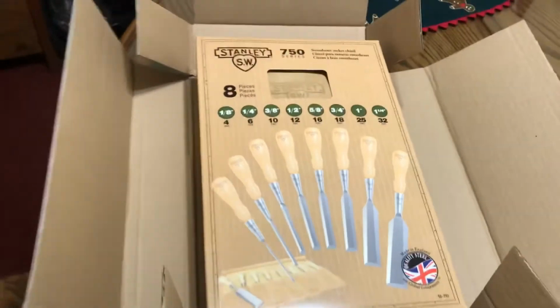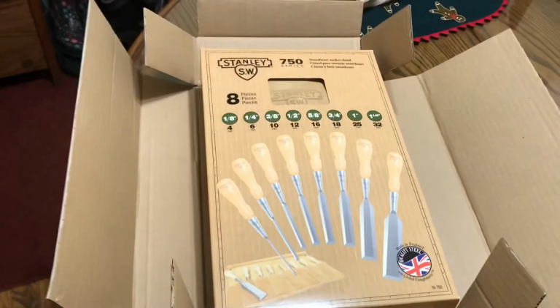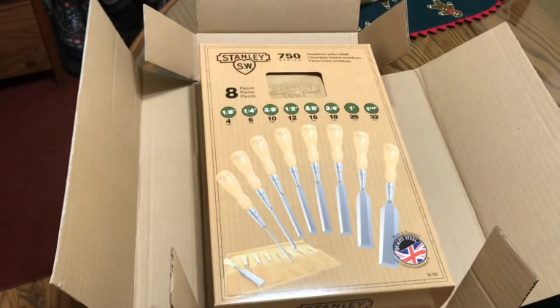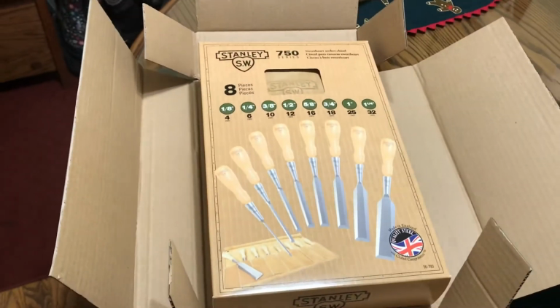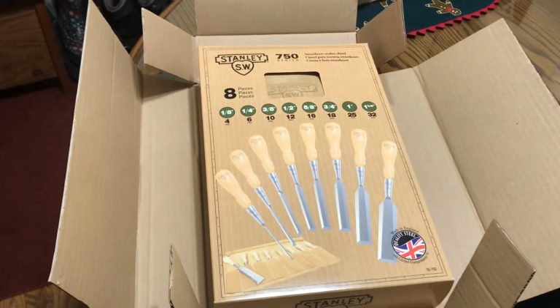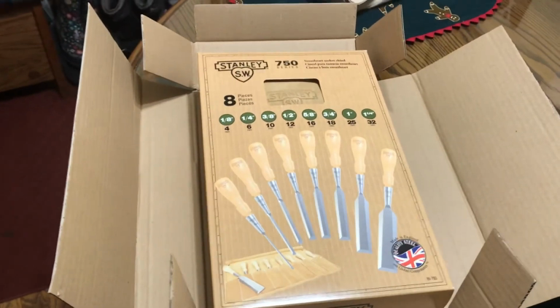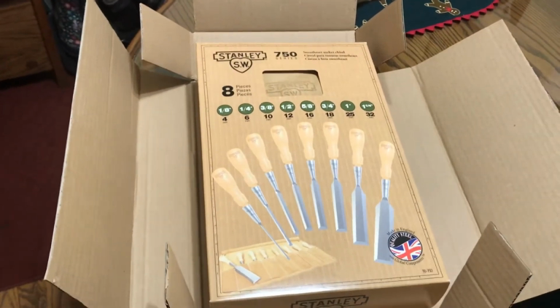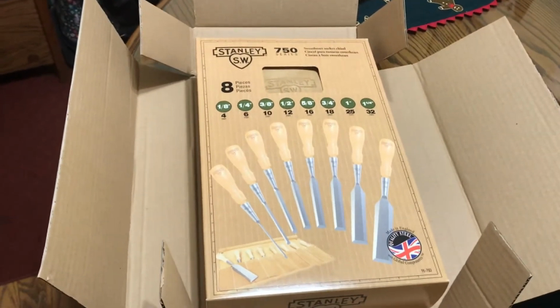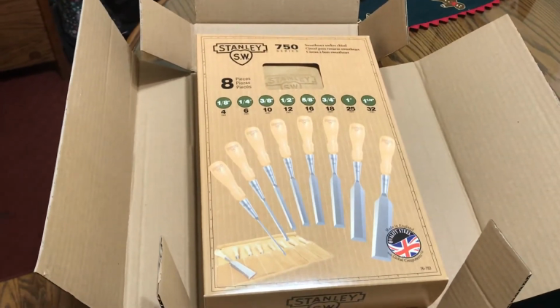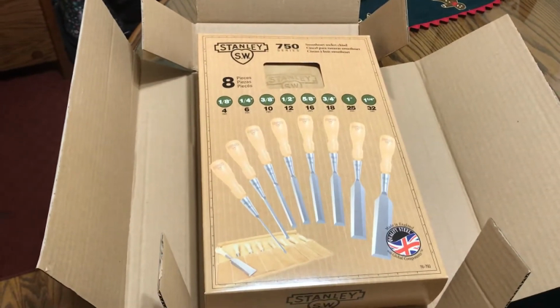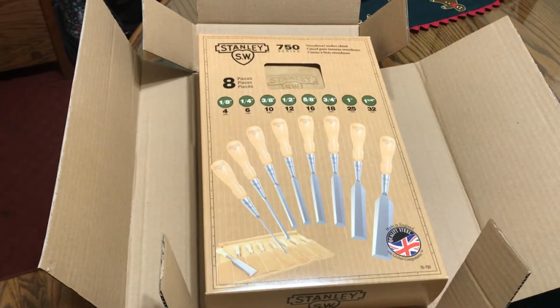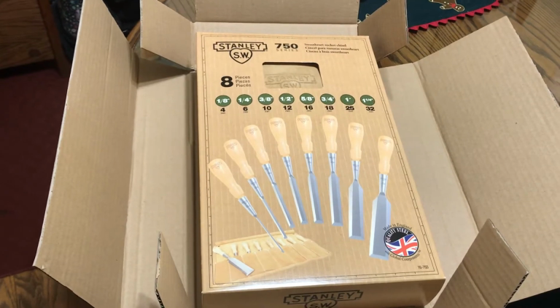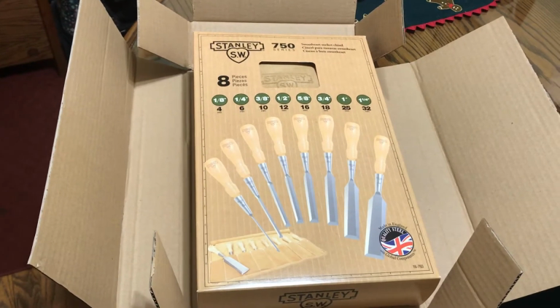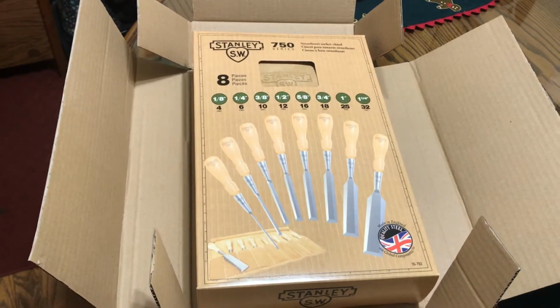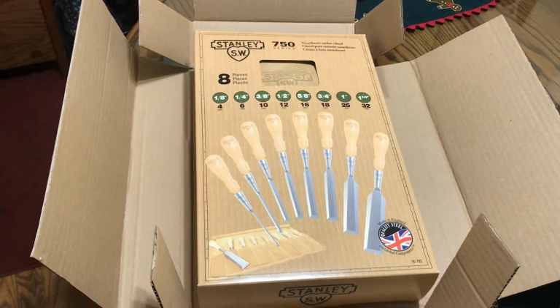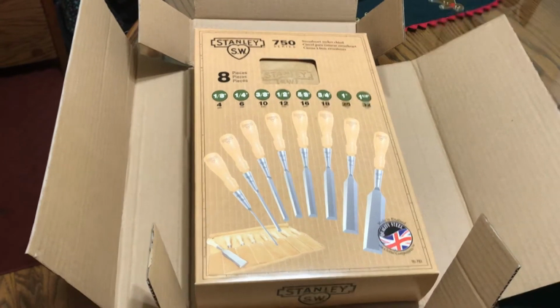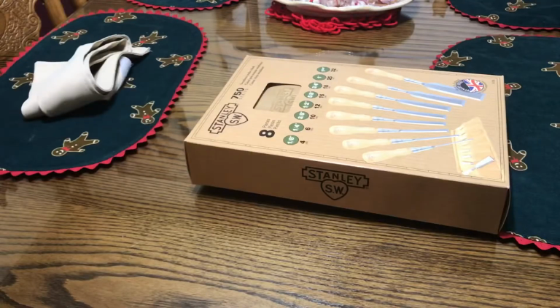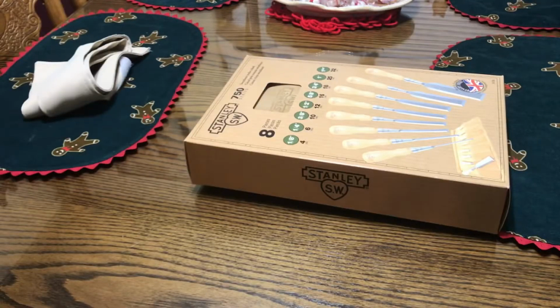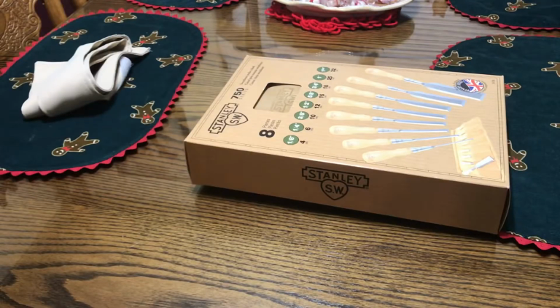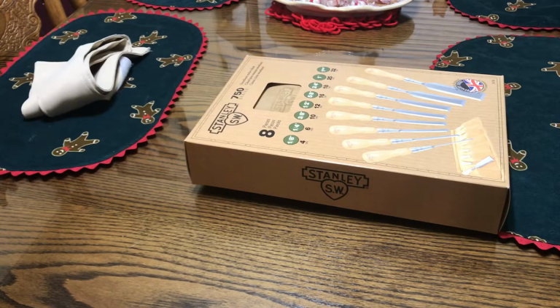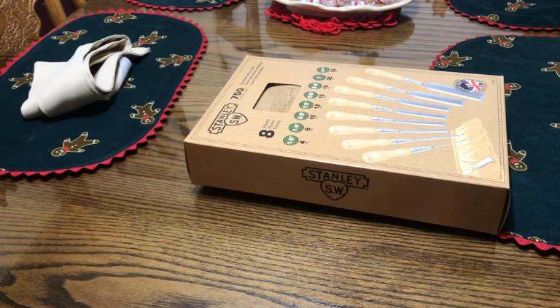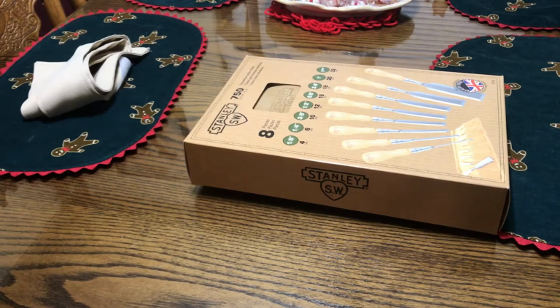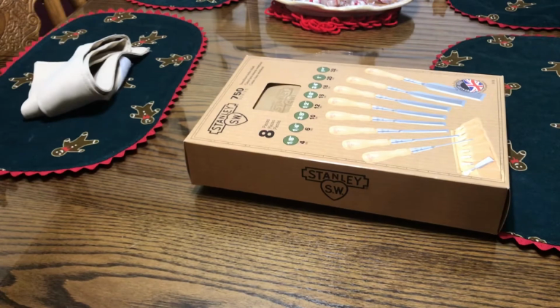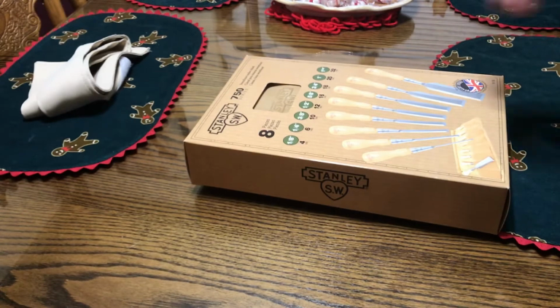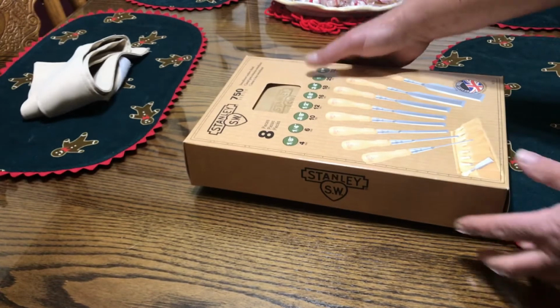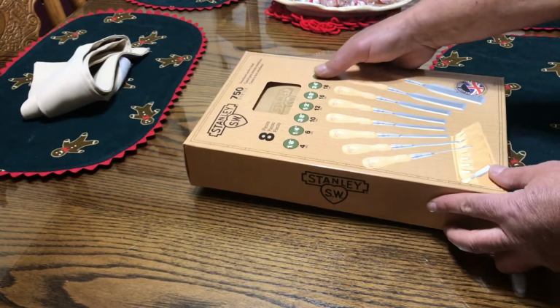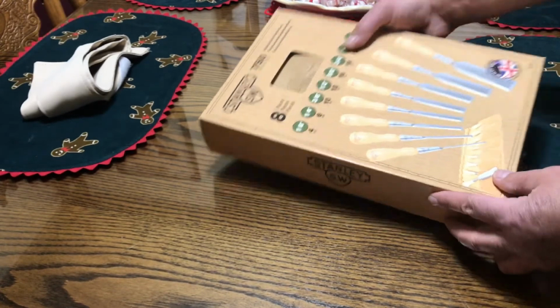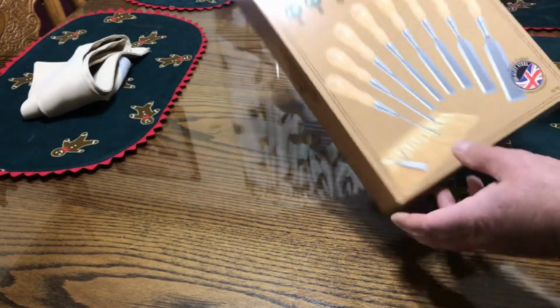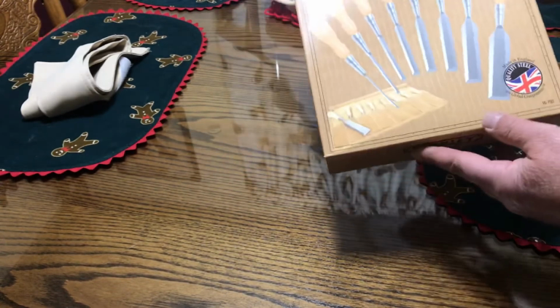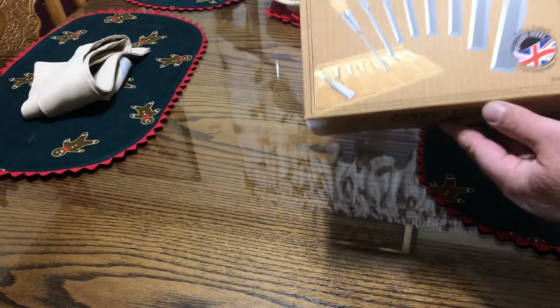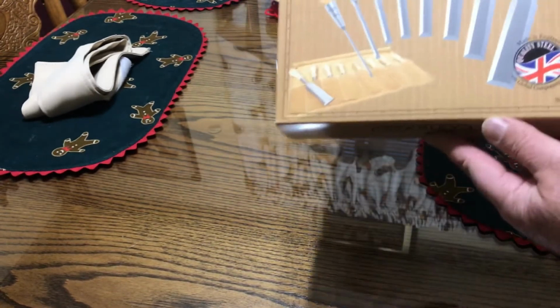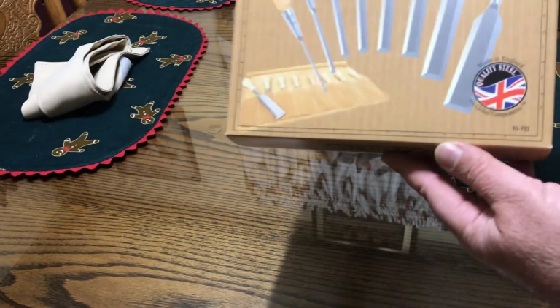I'm gonna set this on the stand and show you the unboxing. As you saw, made in England.